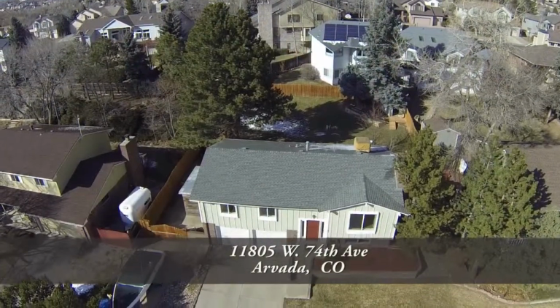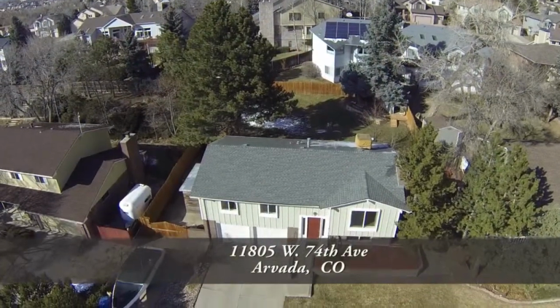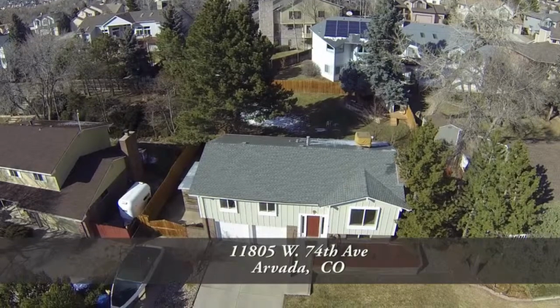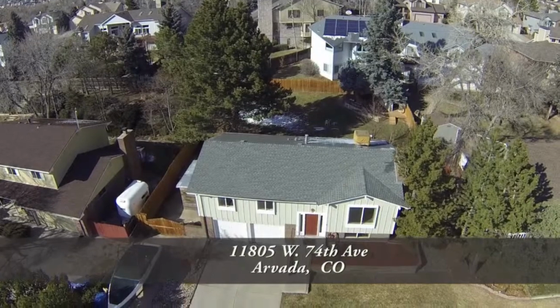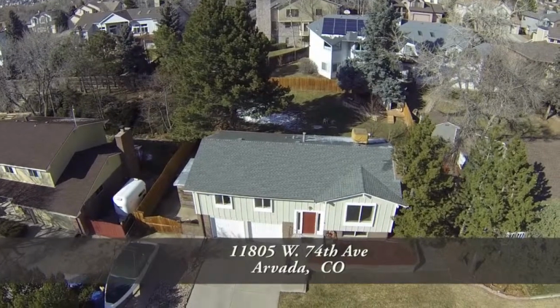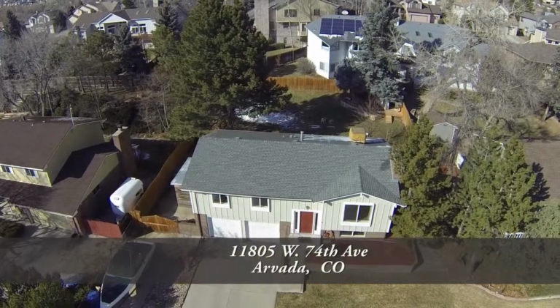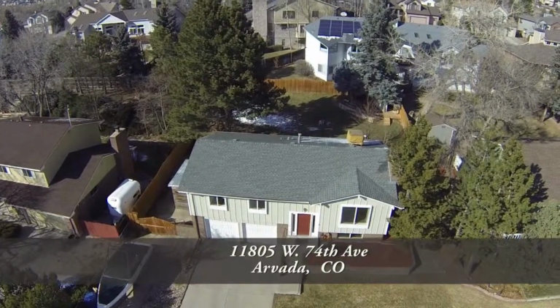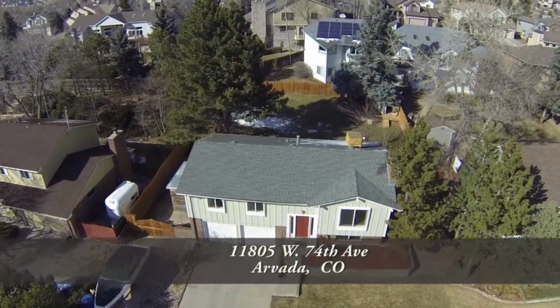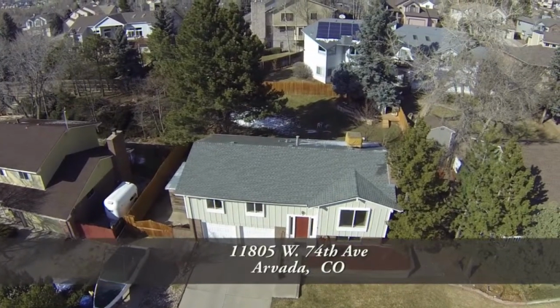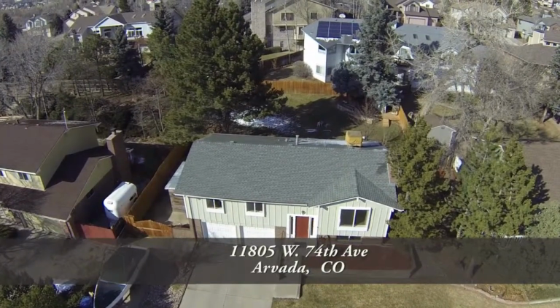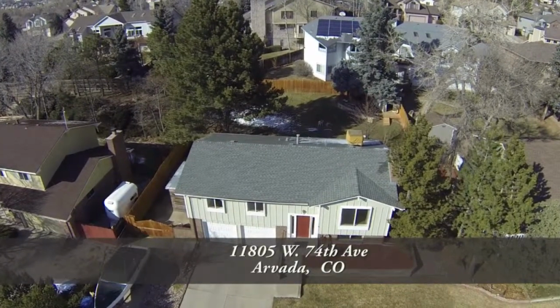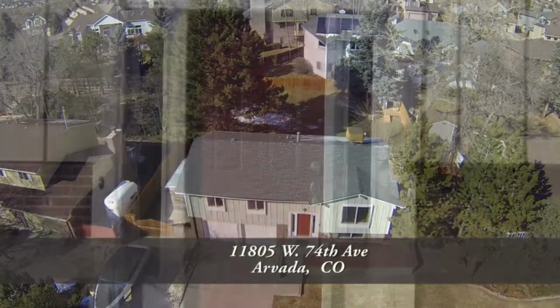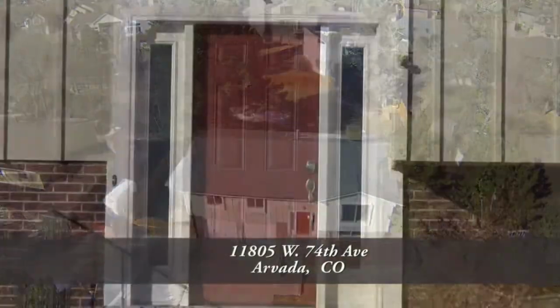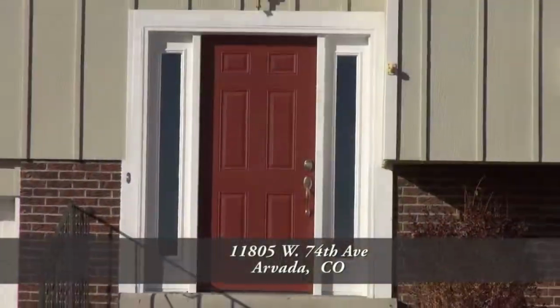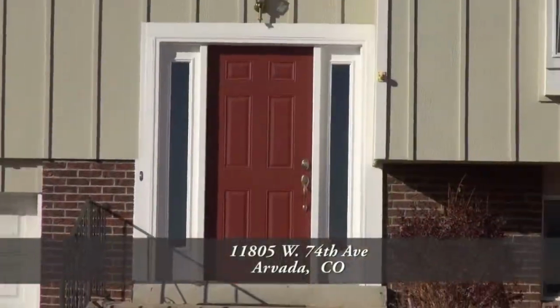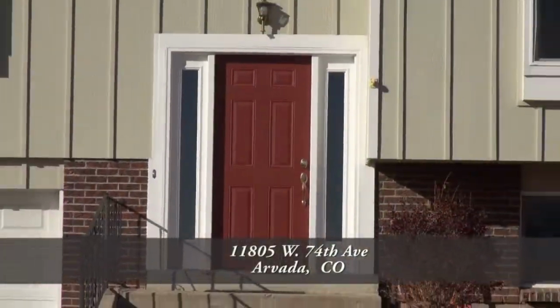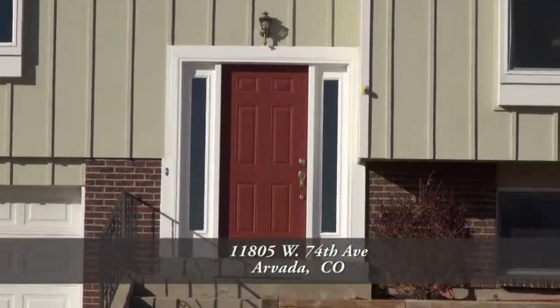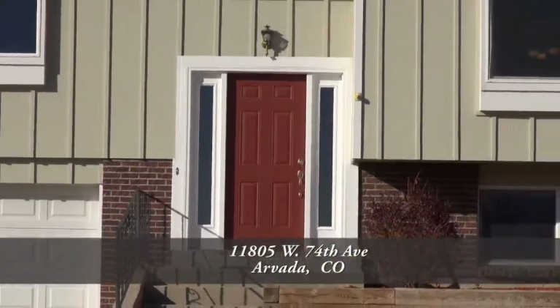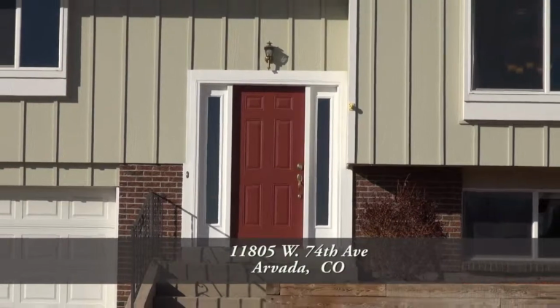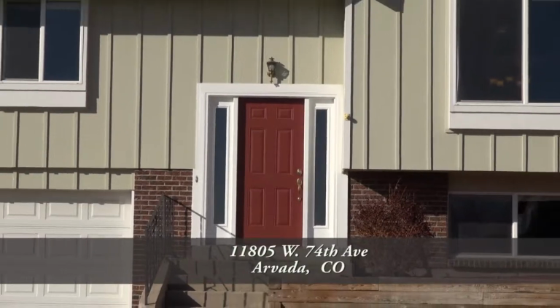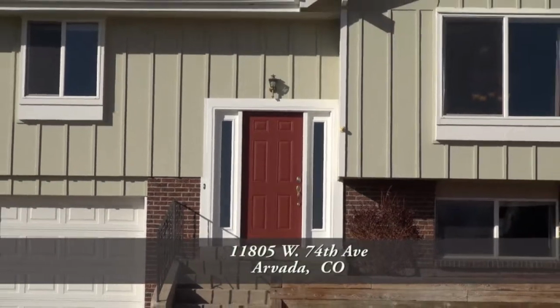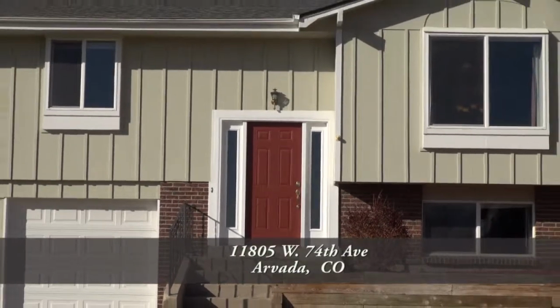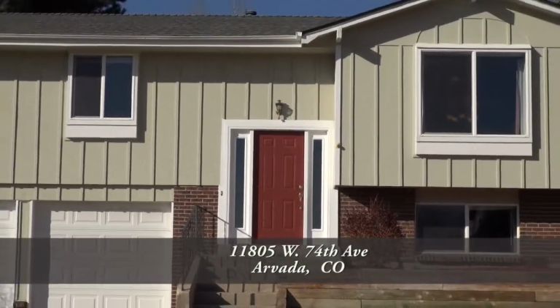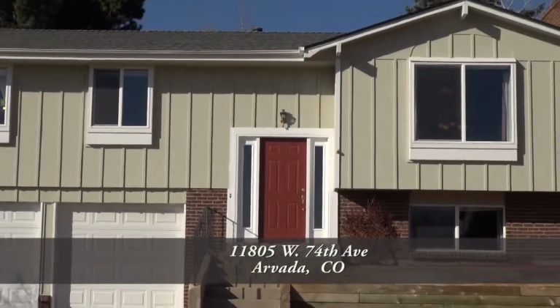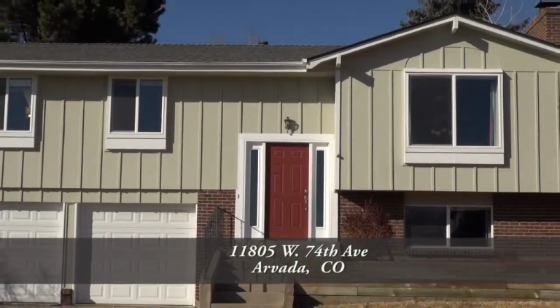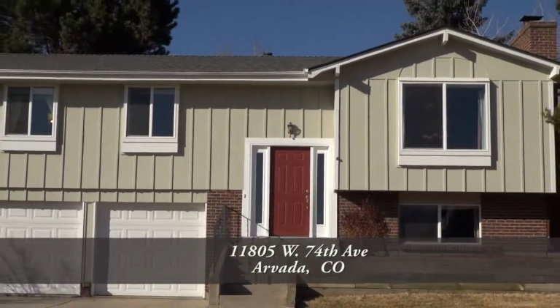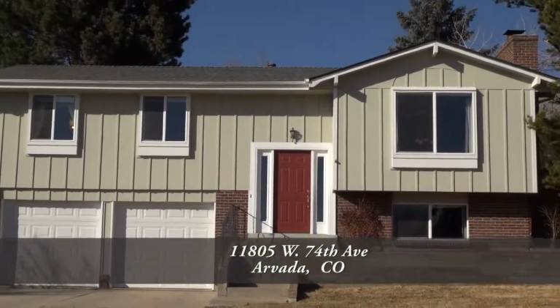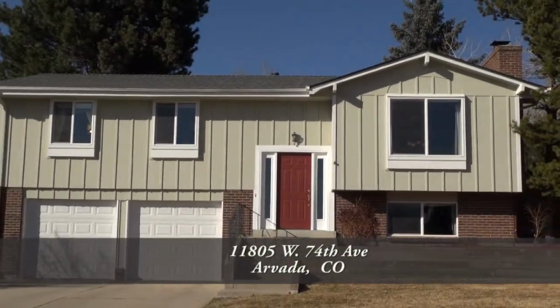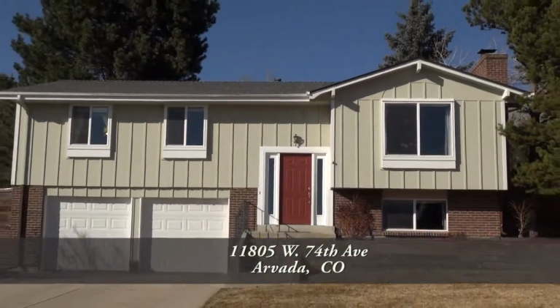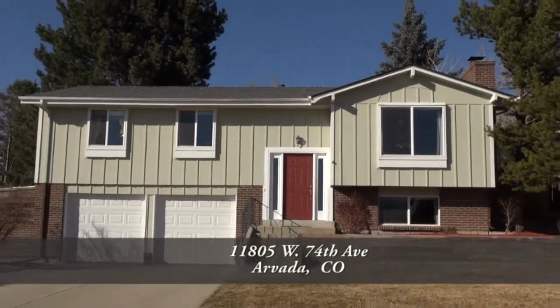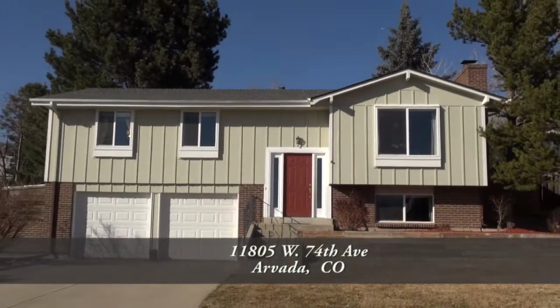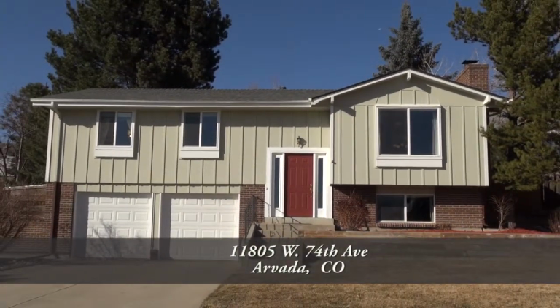This home also has another reason with its large yard. It has four bedrooms and three baths with almost 1,800 finished square feet and an attached two-car garage.